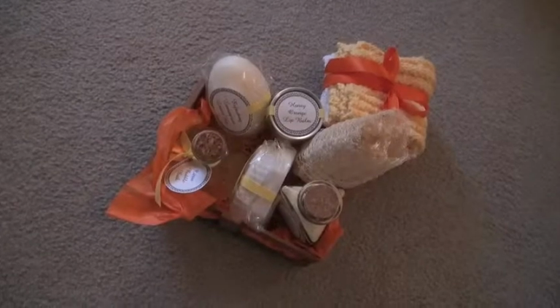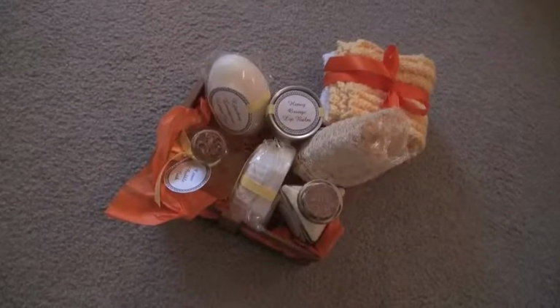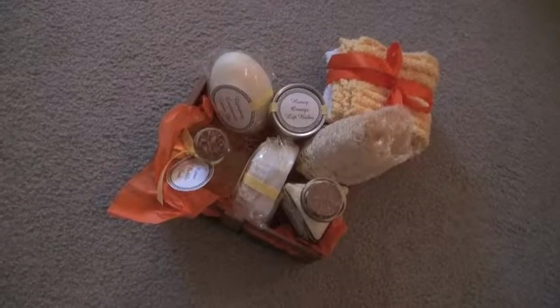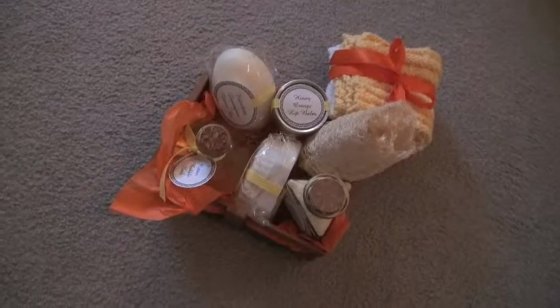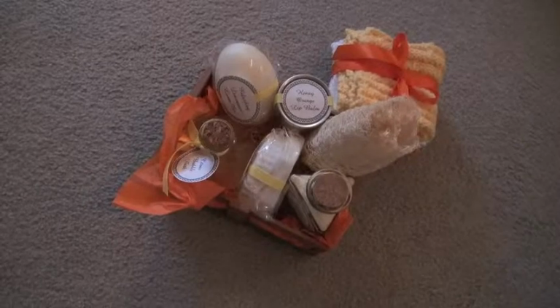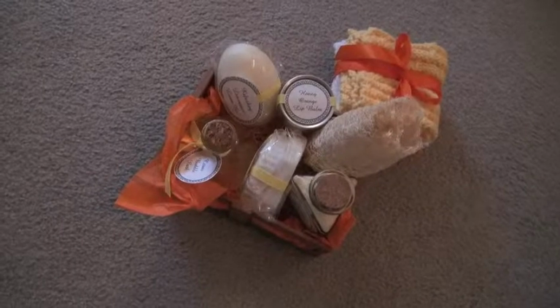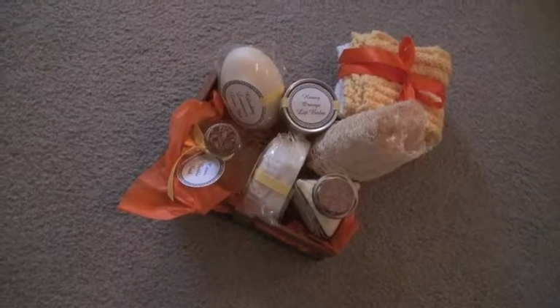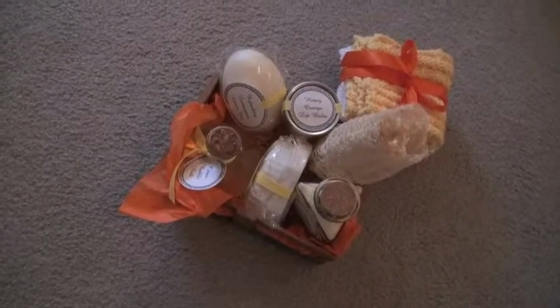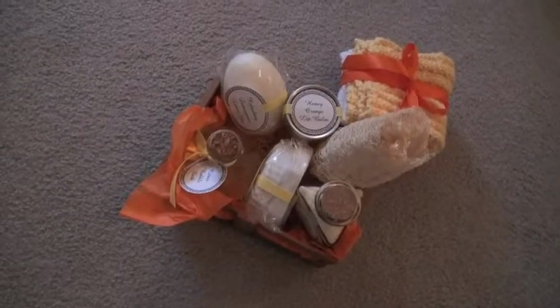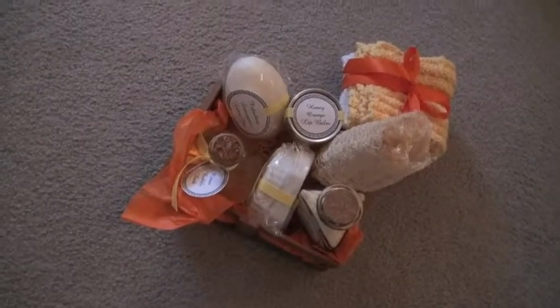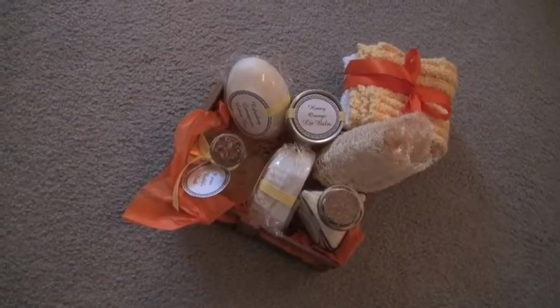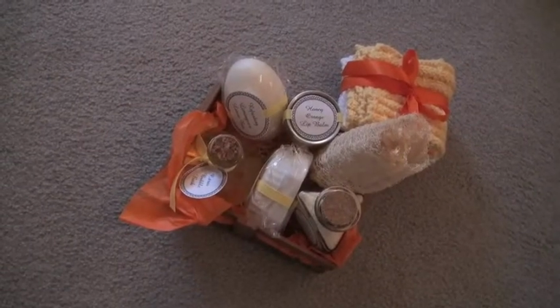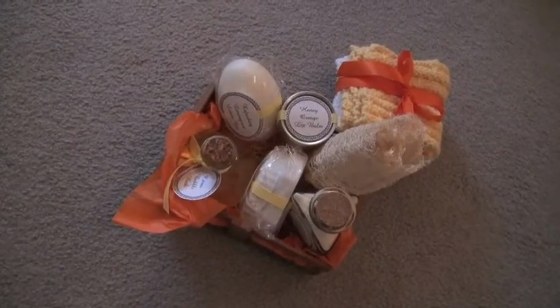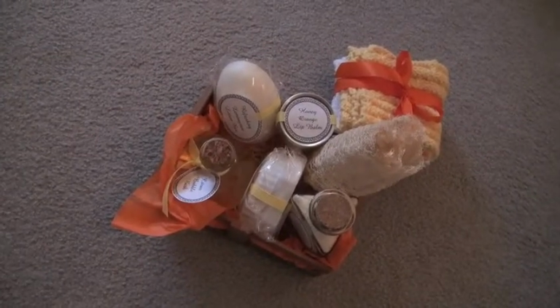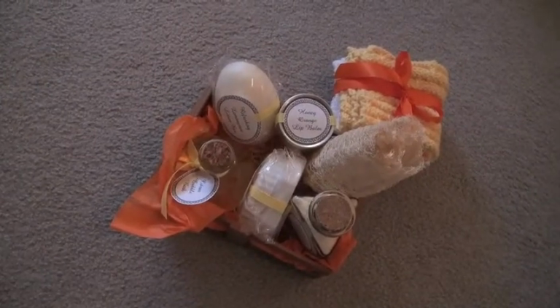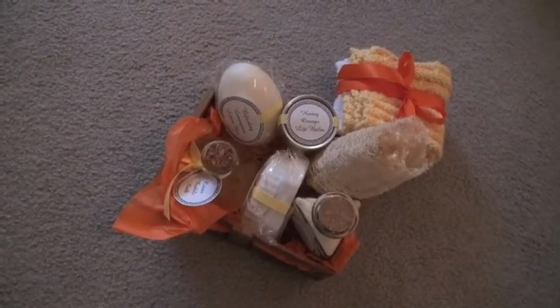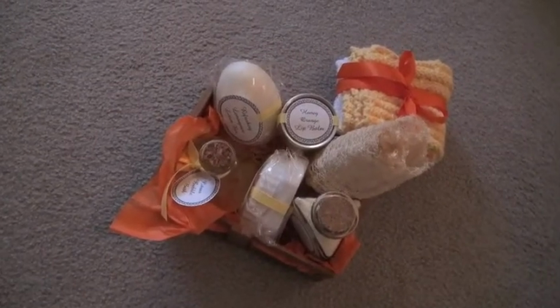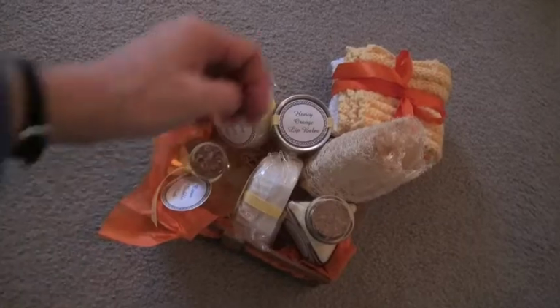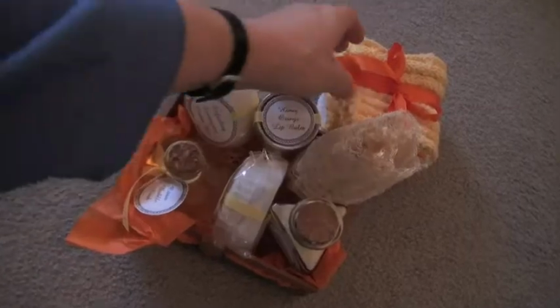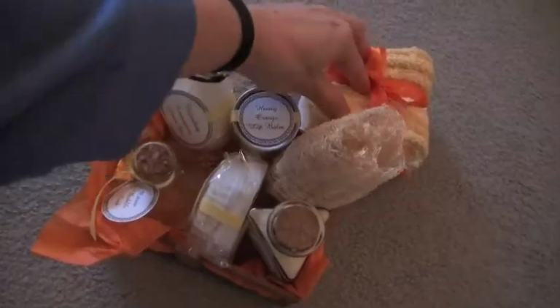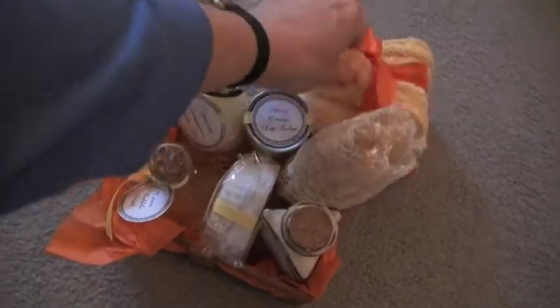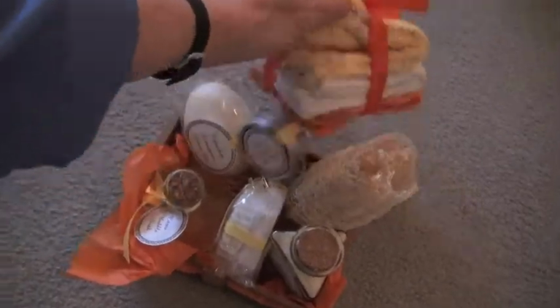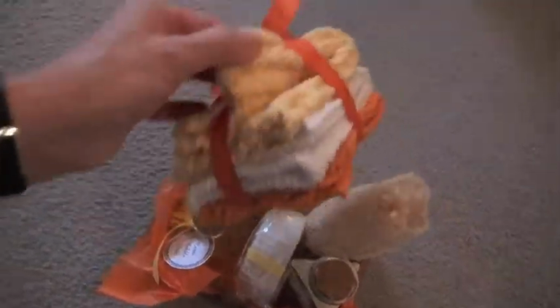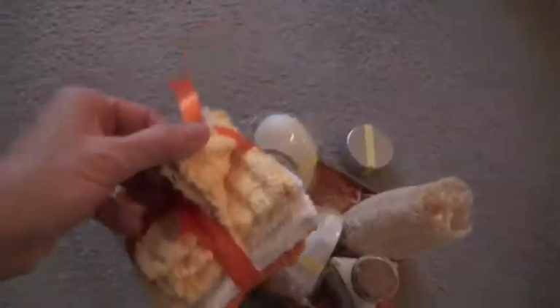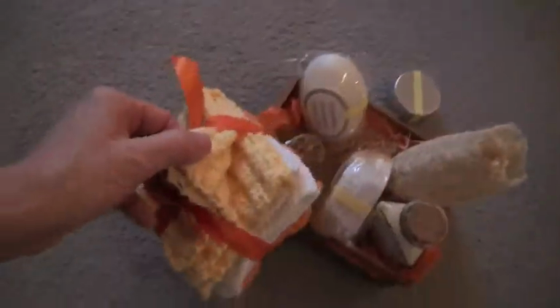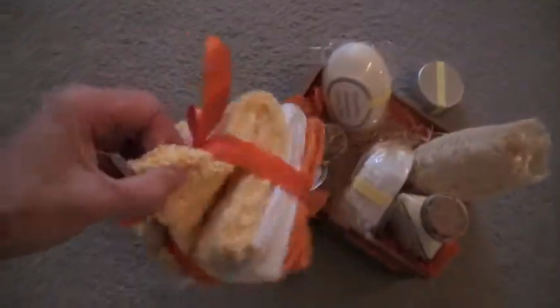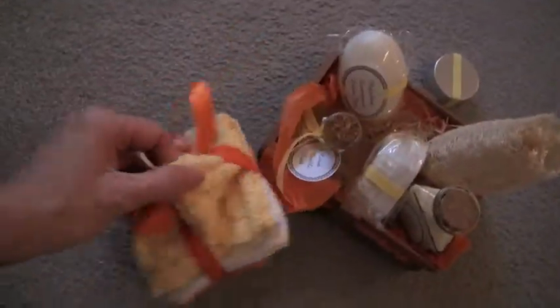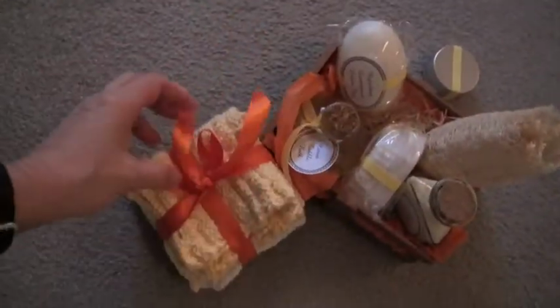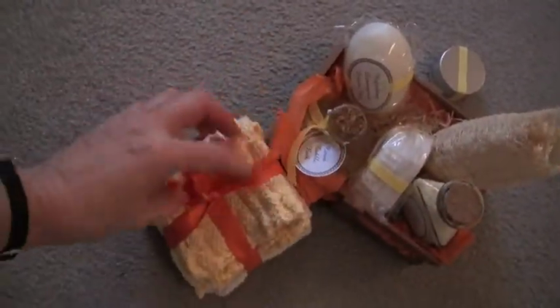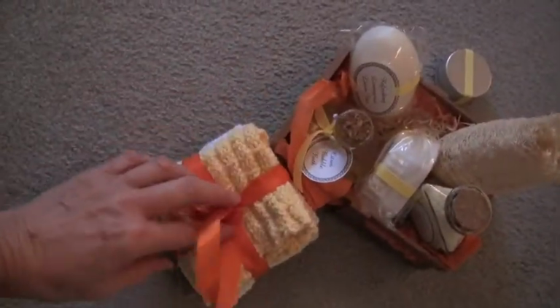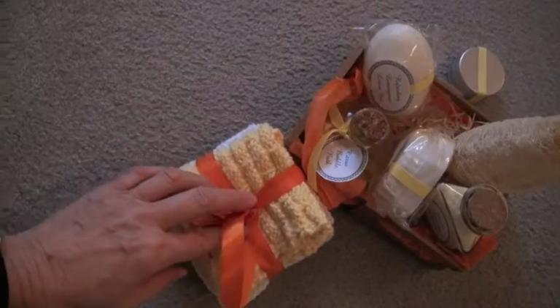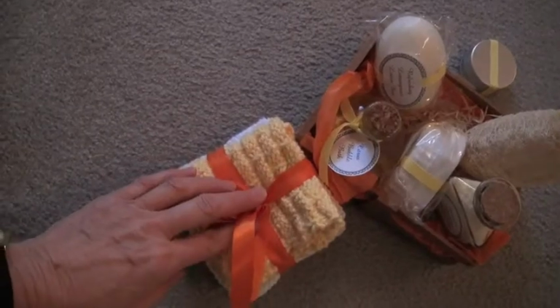I just wanted to show what my amazing daughter had made me for Christmas all by herself. First of all, three washcloths that she had learned to knit.